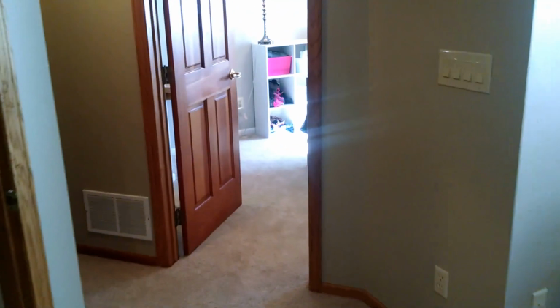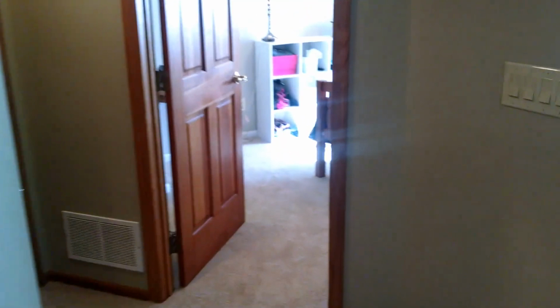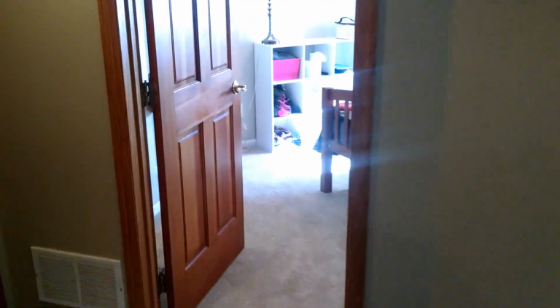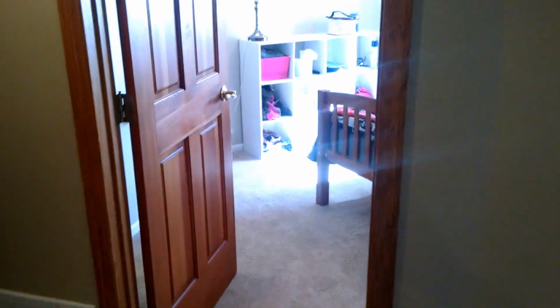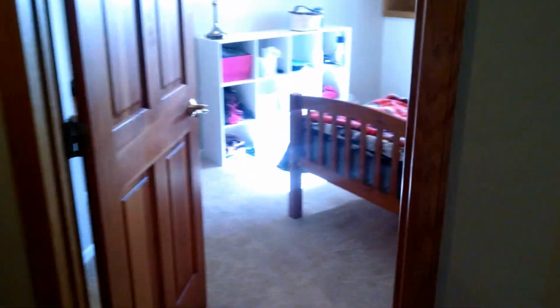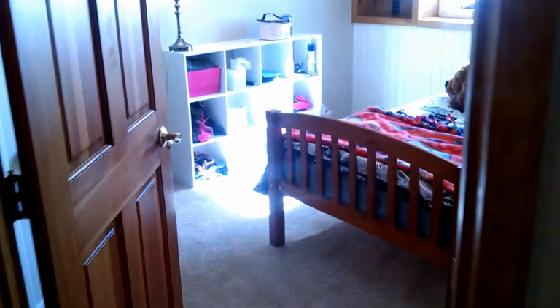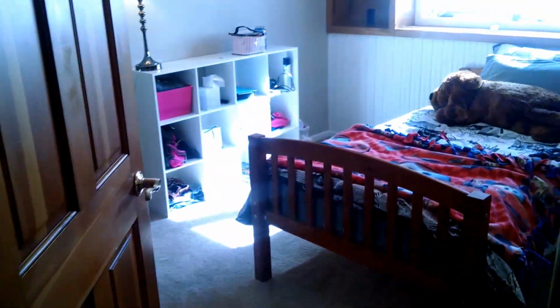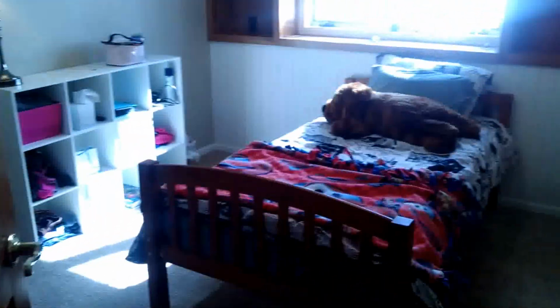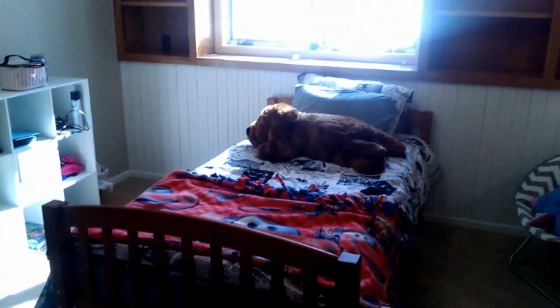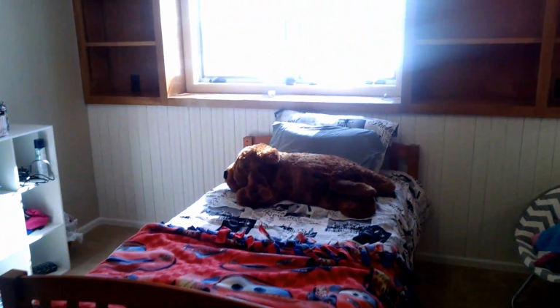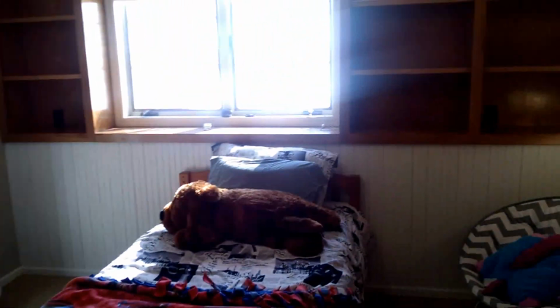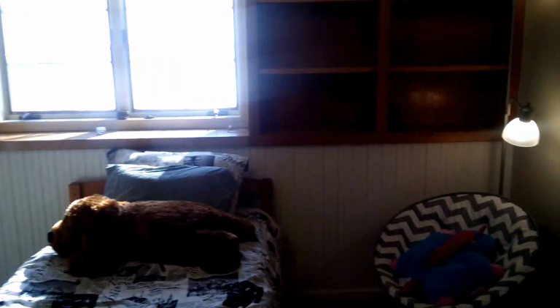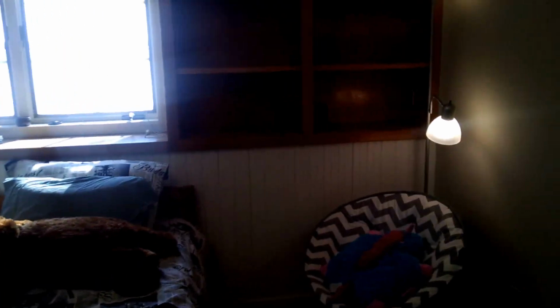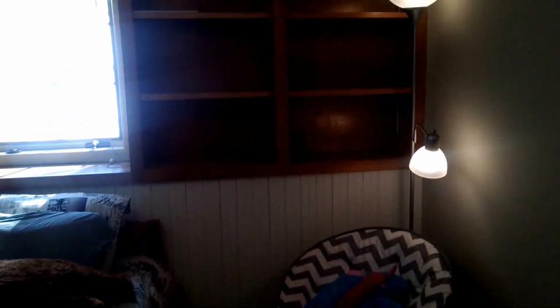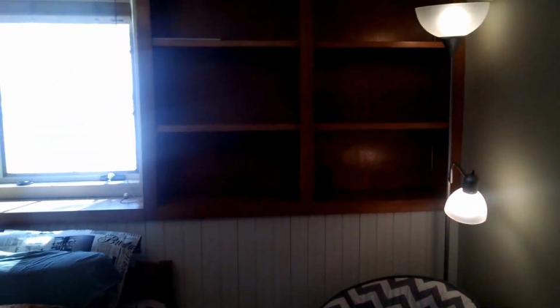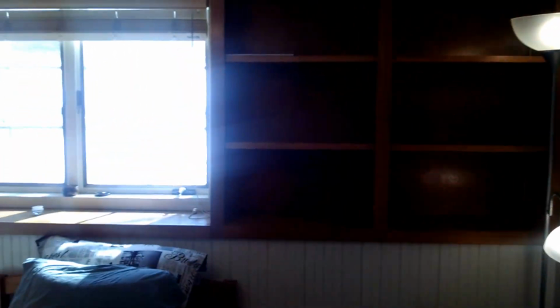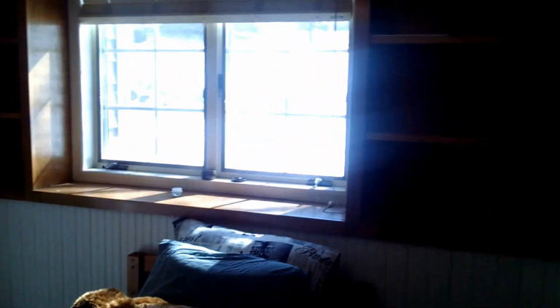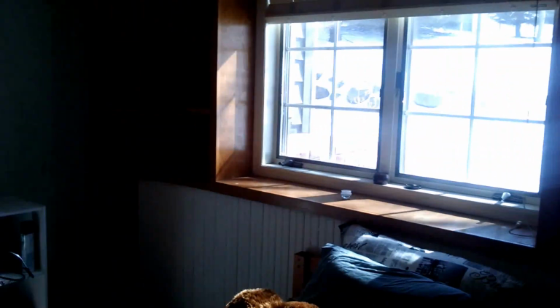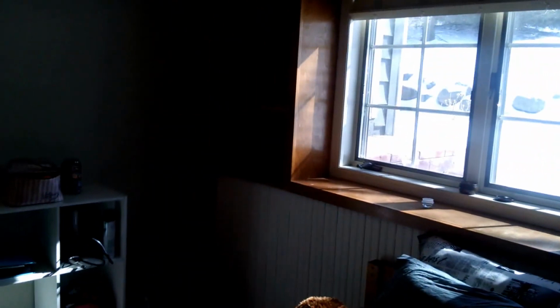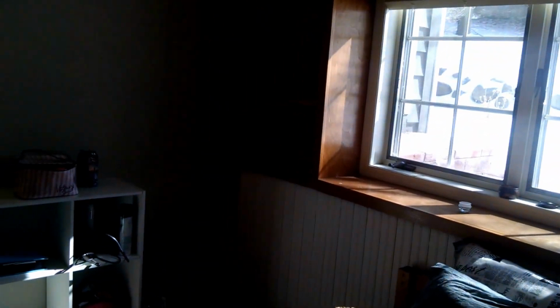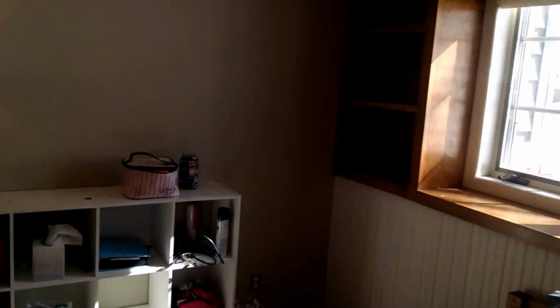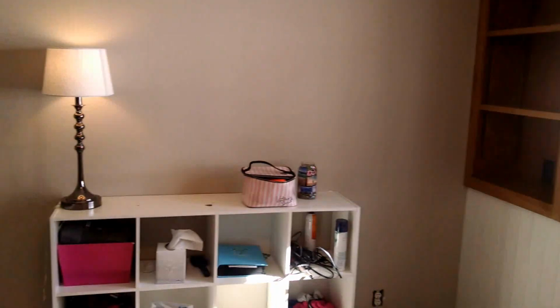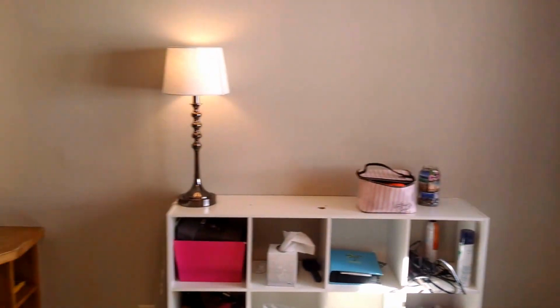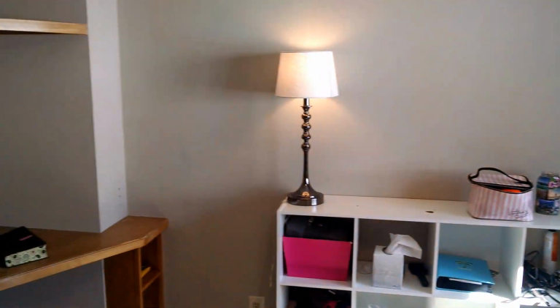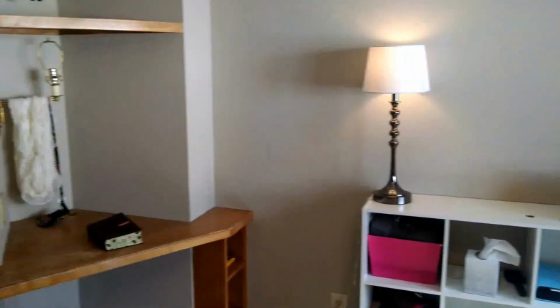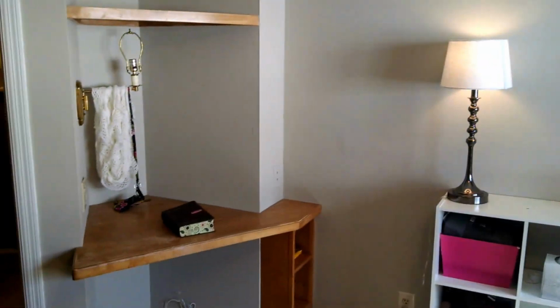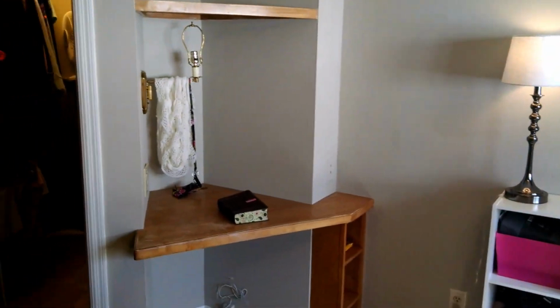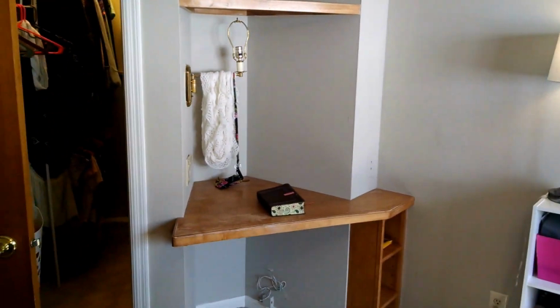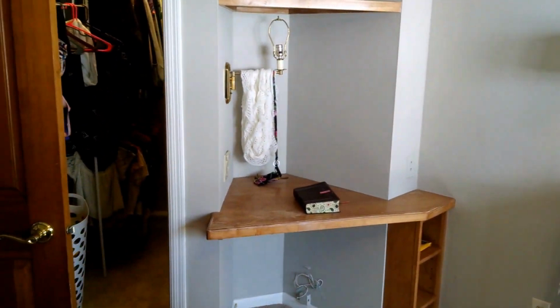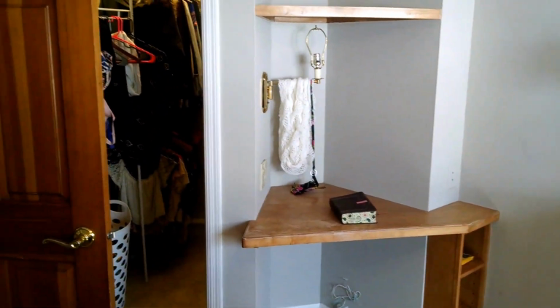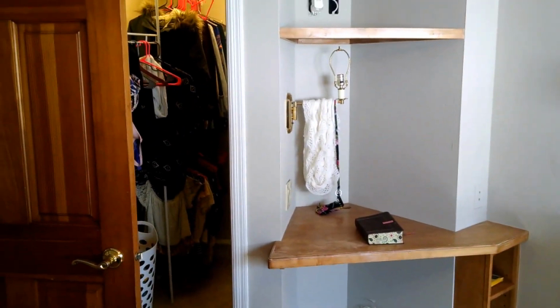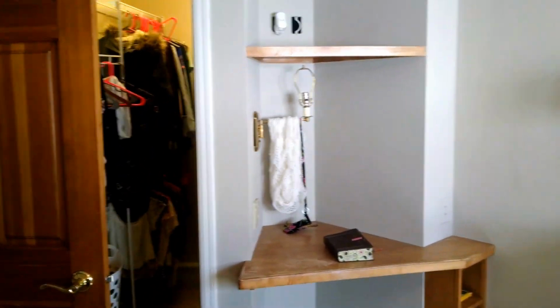Fourth bedroom — this is what I call an office or a fourth bedroom. Built-in desk and walk-in closet.